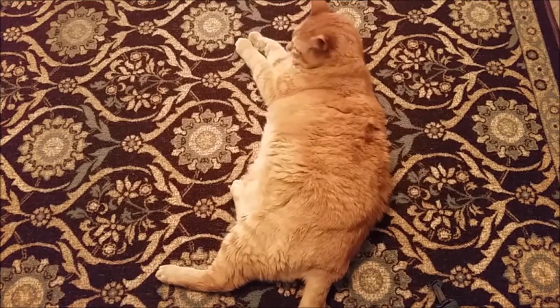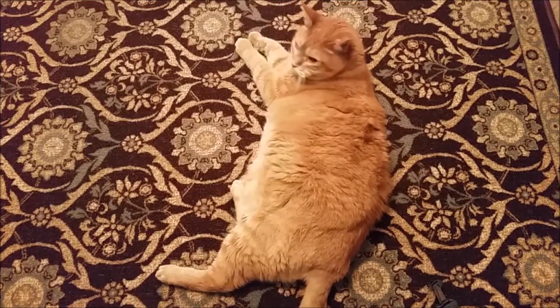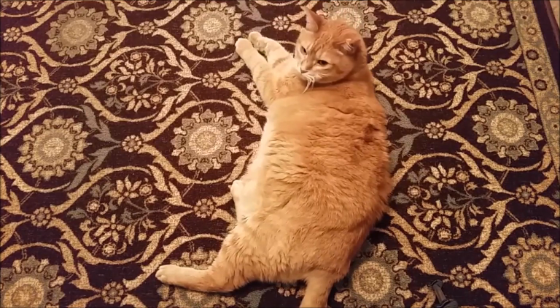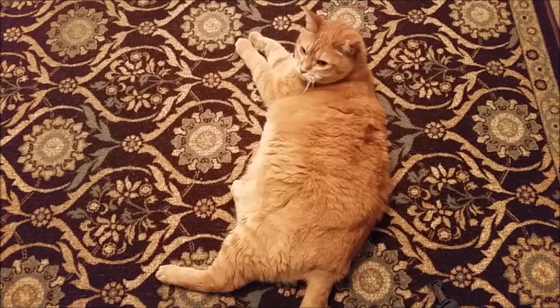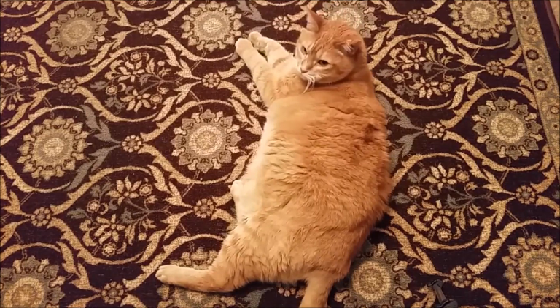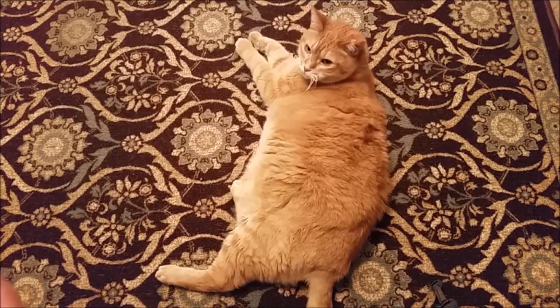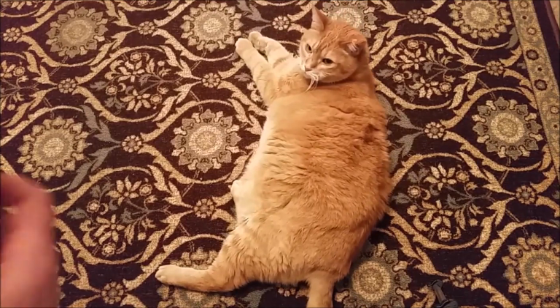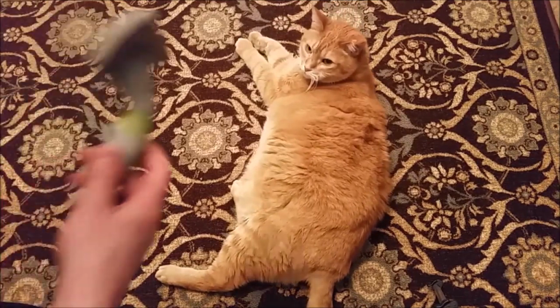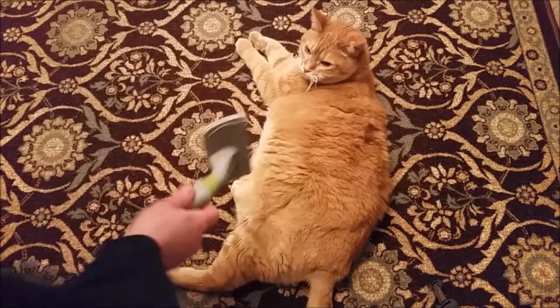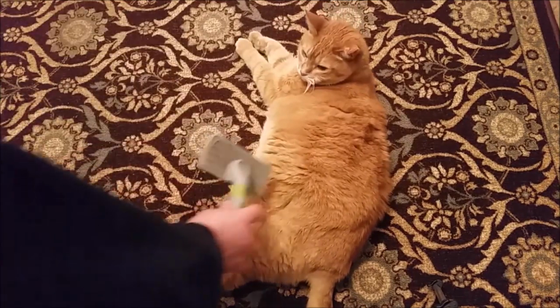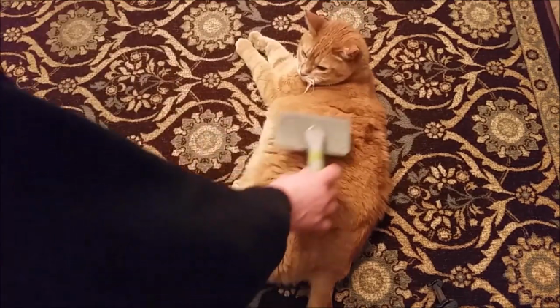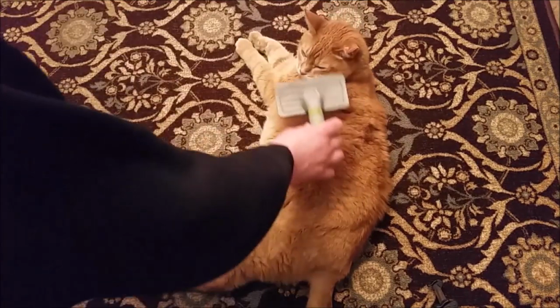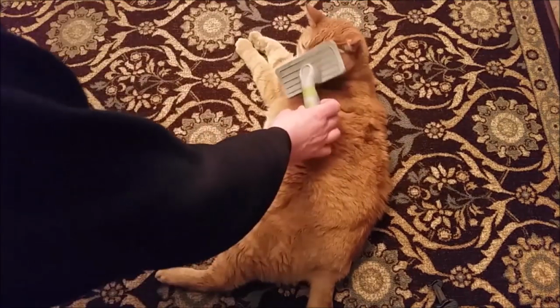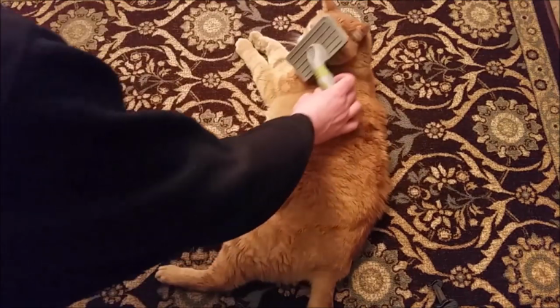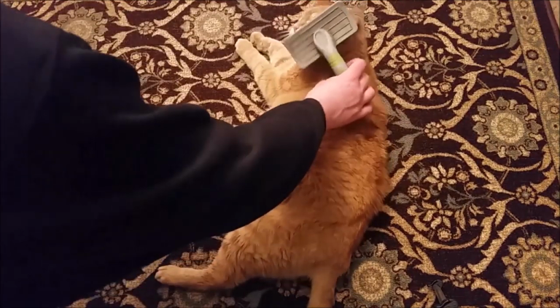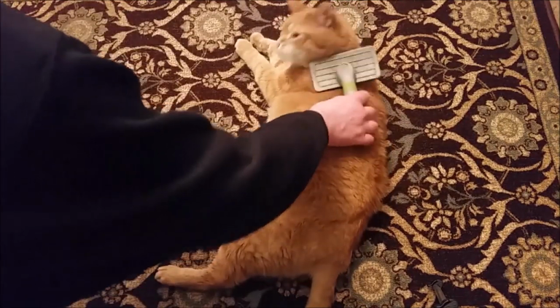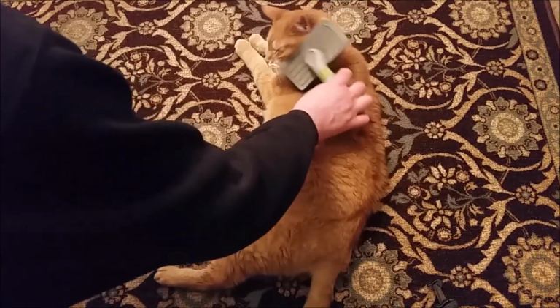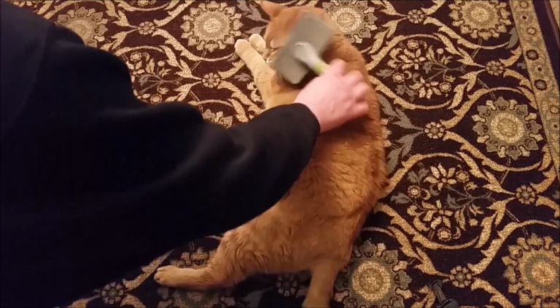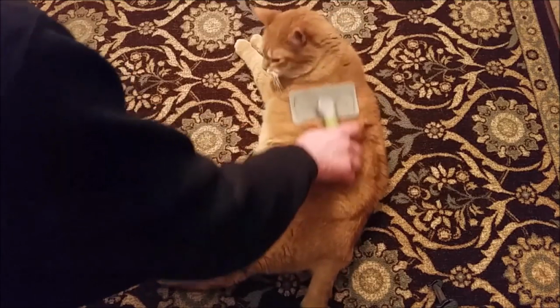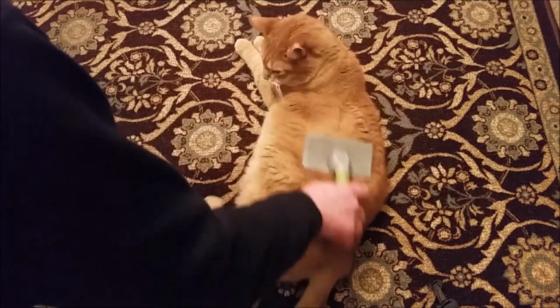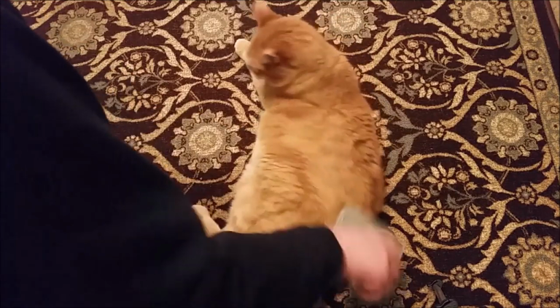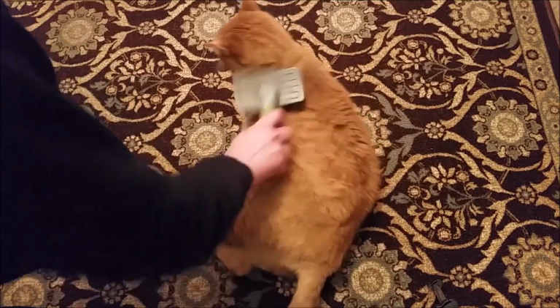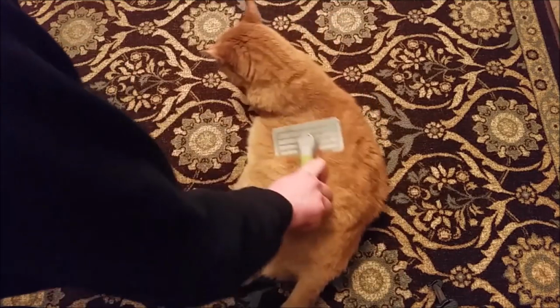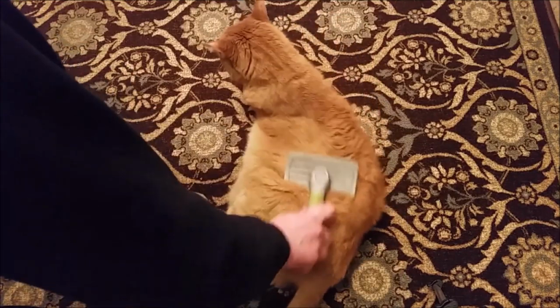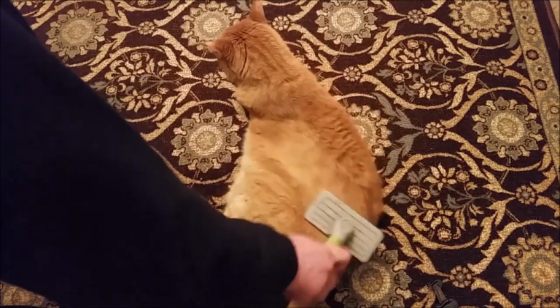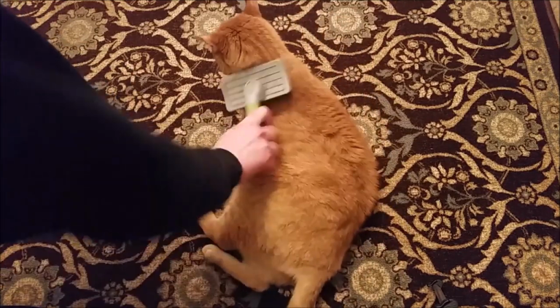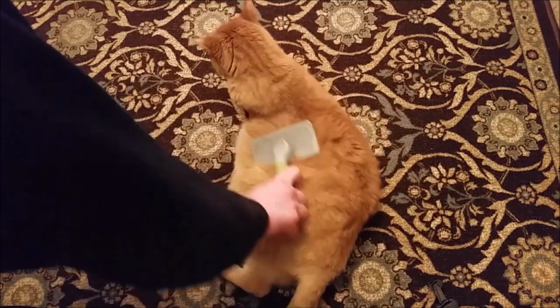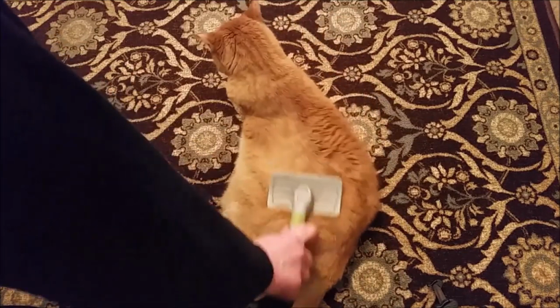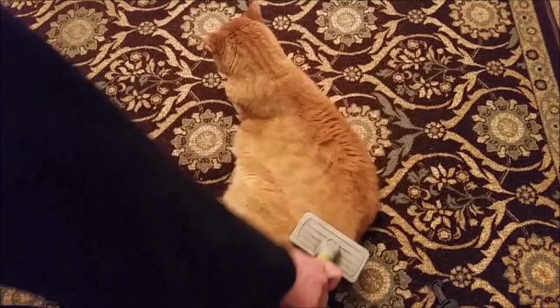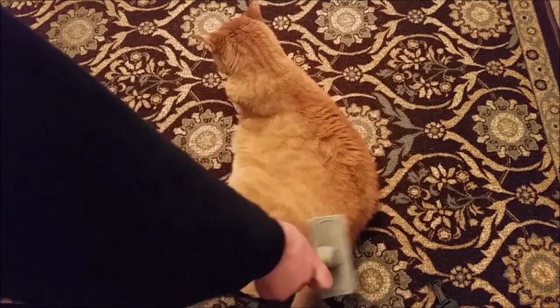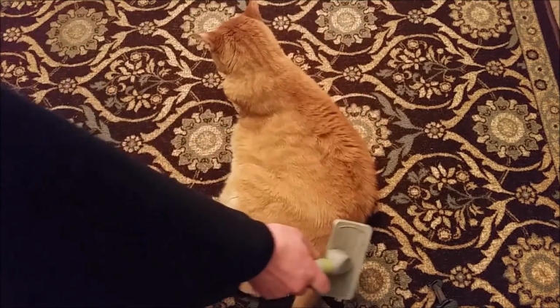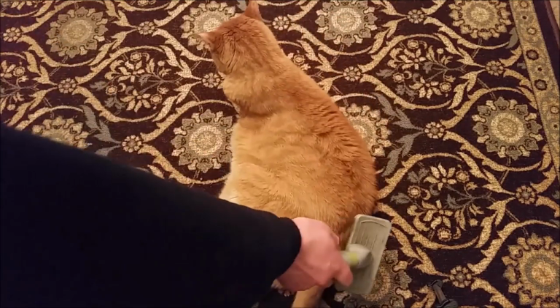Big boy, it's time for your brushing. We're first going to do the left side, and then we're going to do the top.